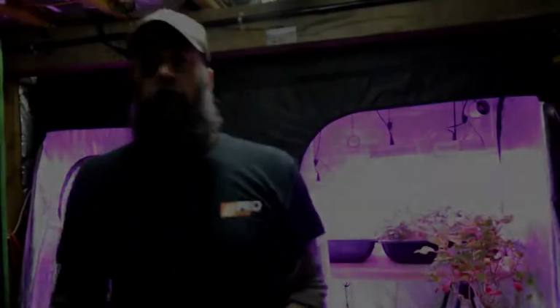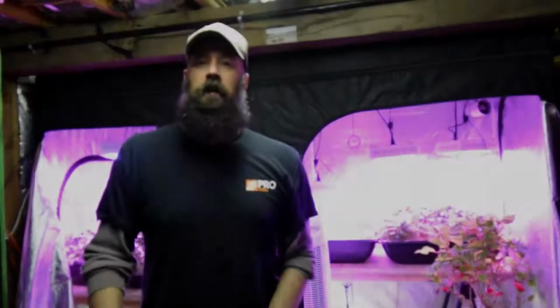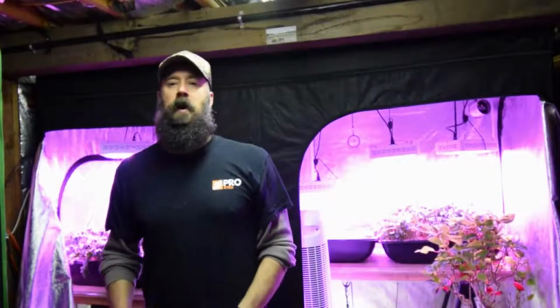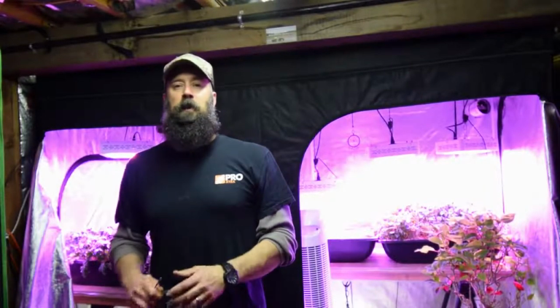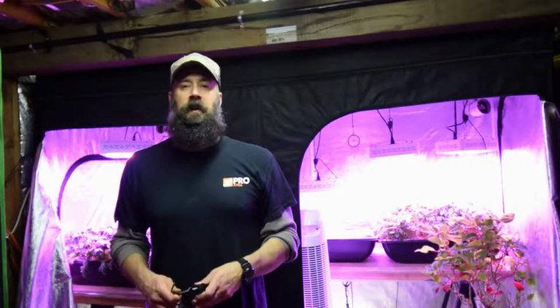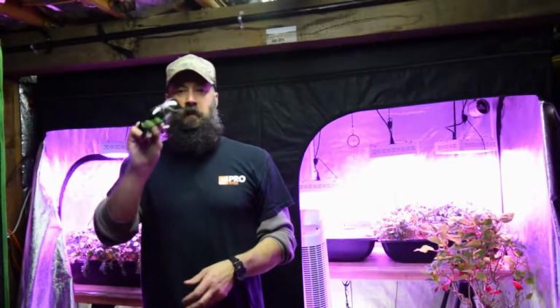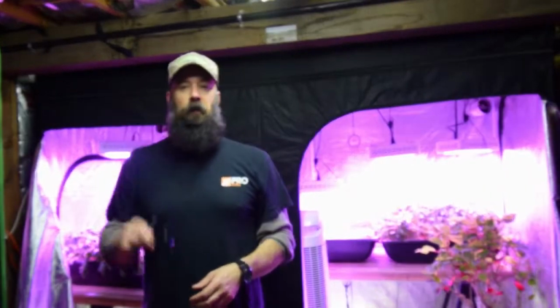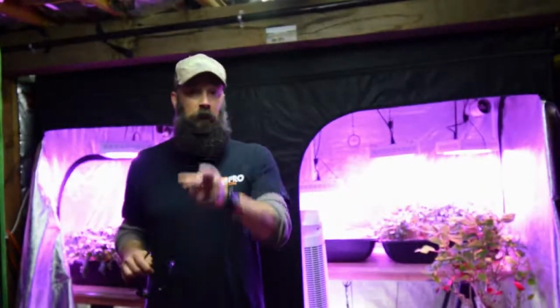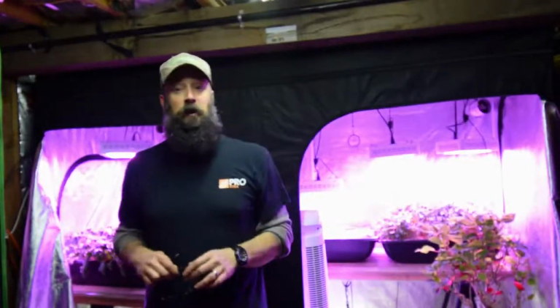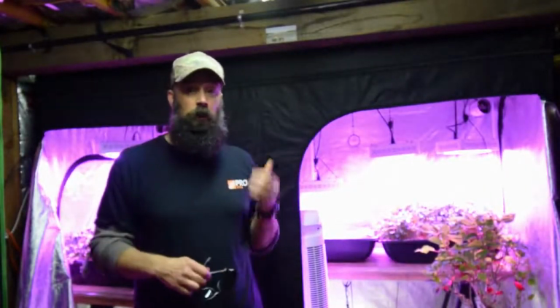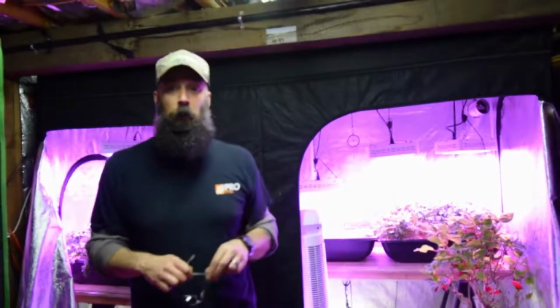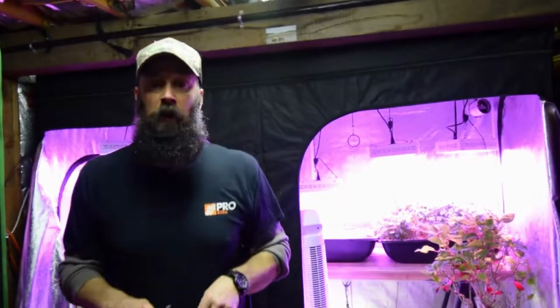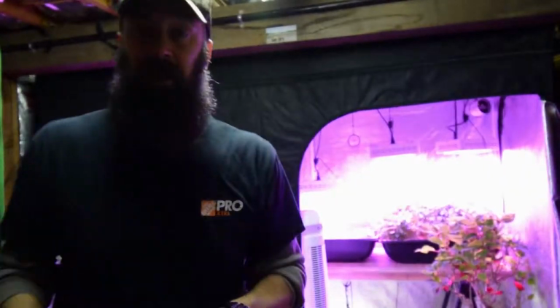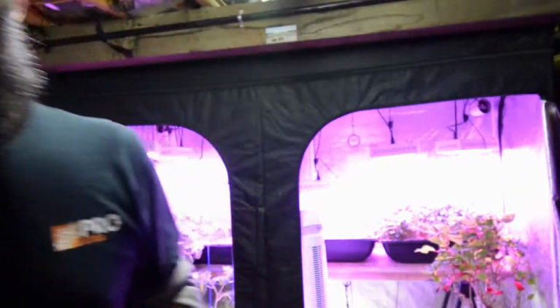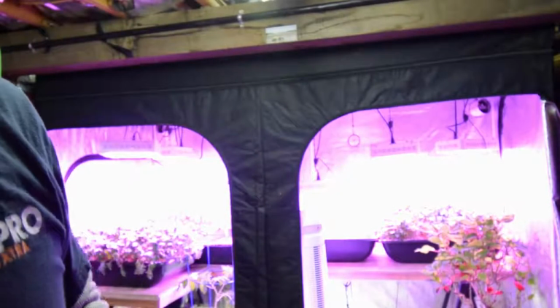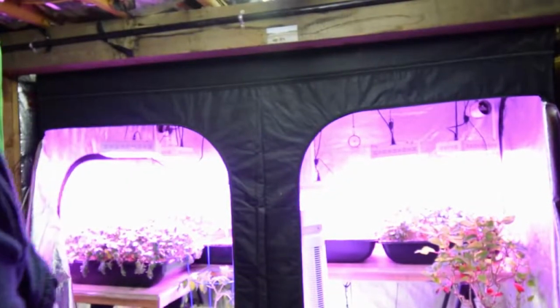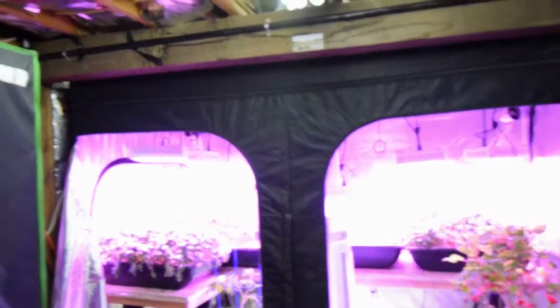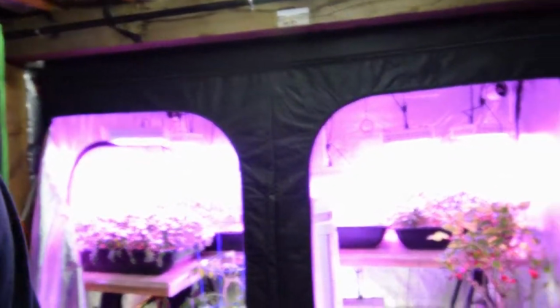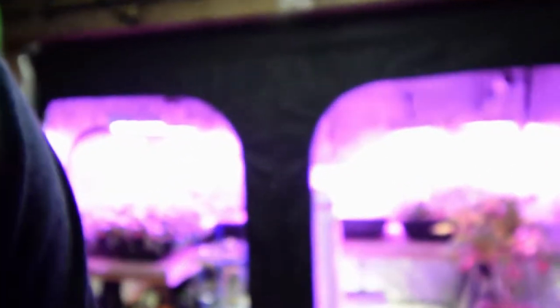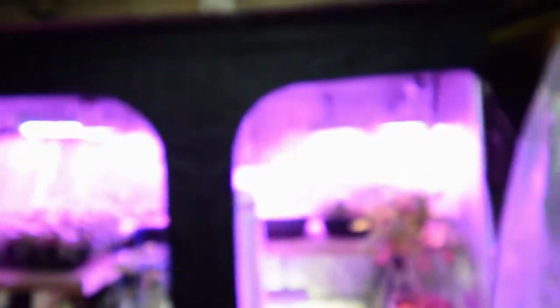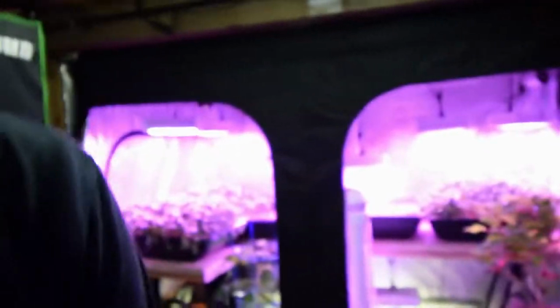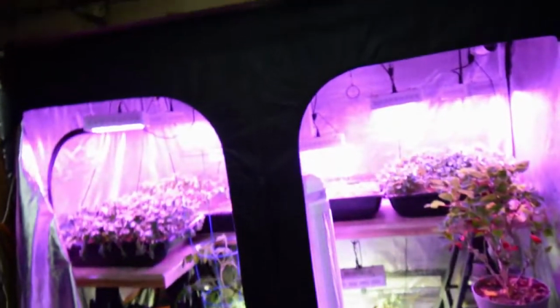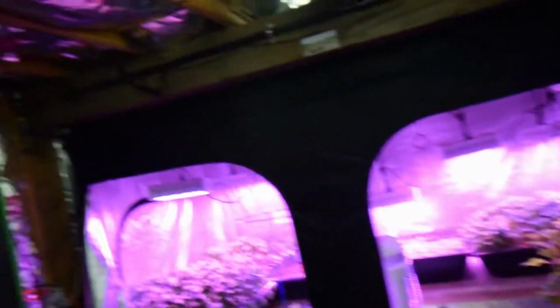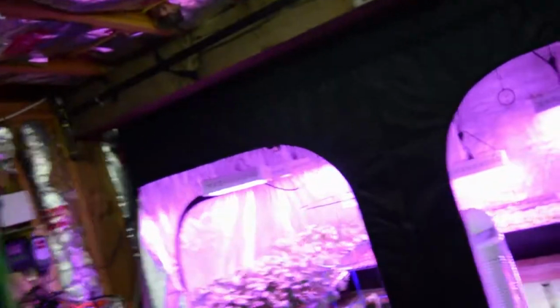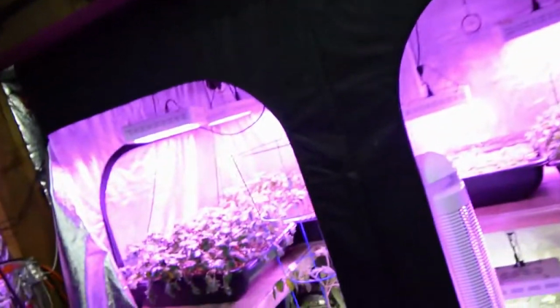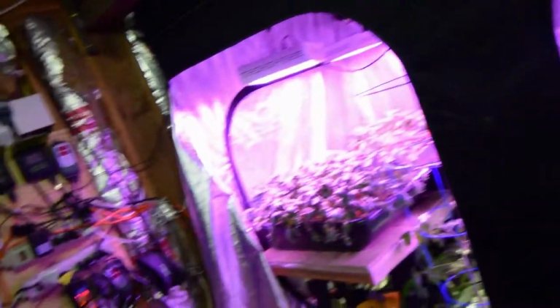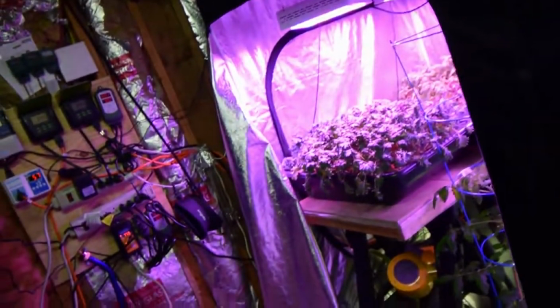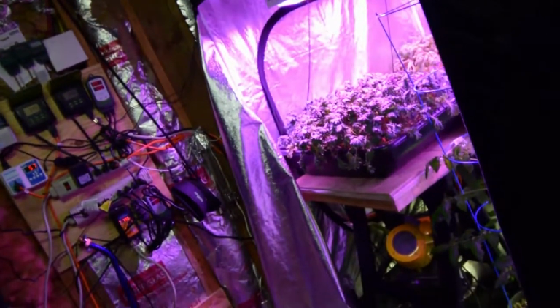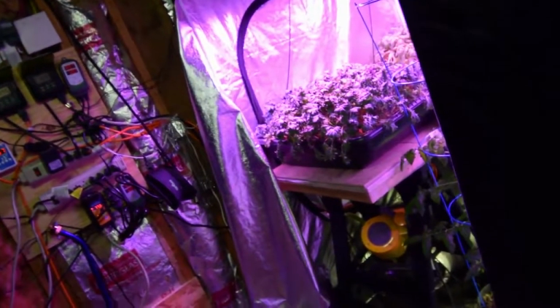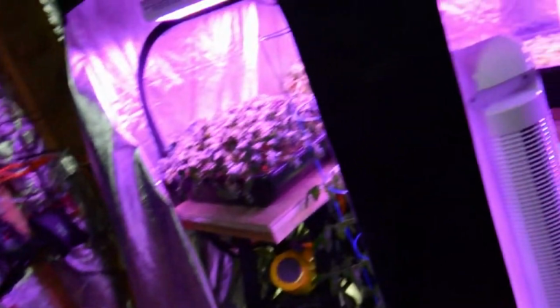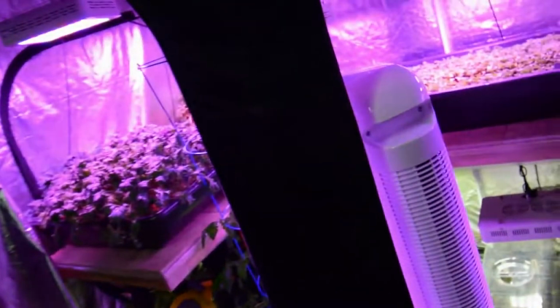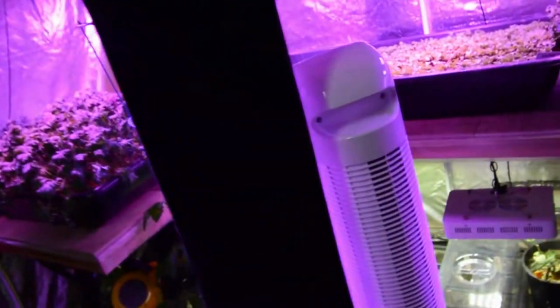Hey everybody, this is Brian from P&B Homesteading. I've got my safety goggles here. Let me grab the camera and I'll take you over and show you what we've got going on in the Big Ten. I took those lights out that you saw on the bottom down there last time, so those have been removed.